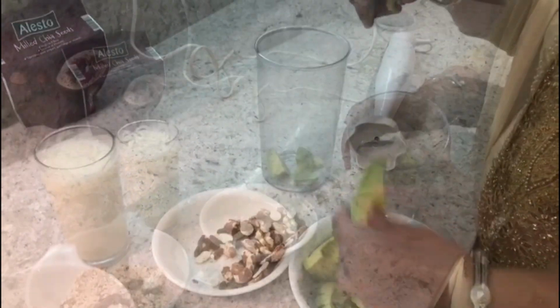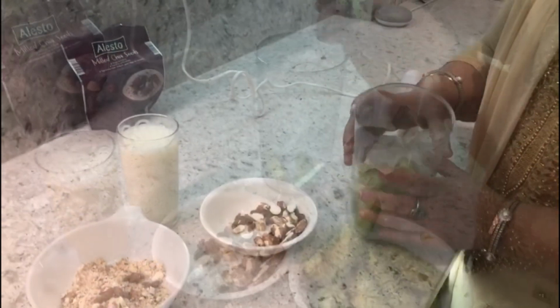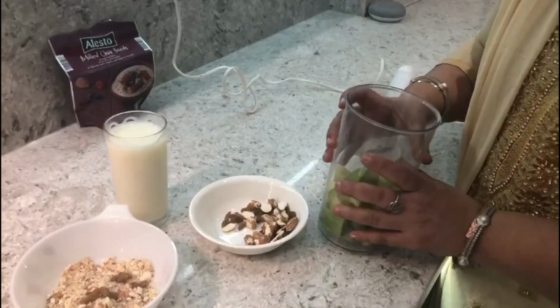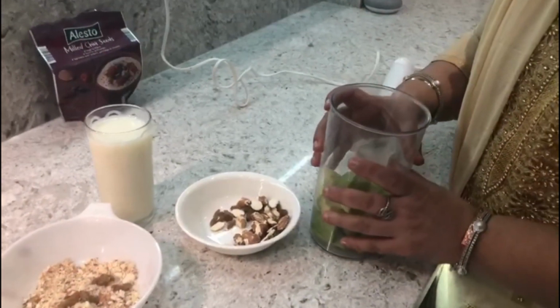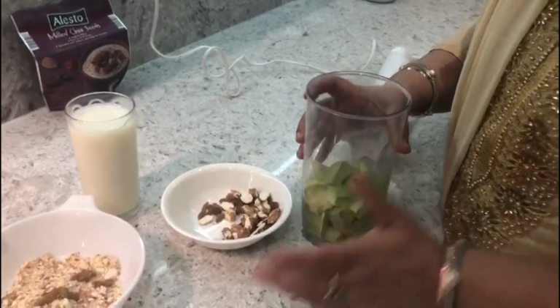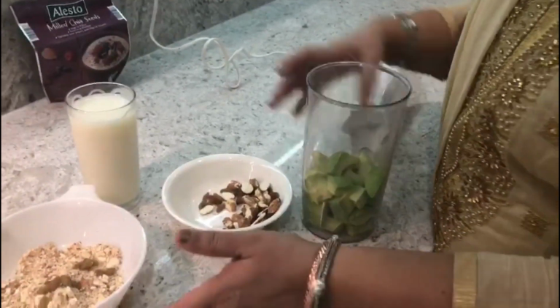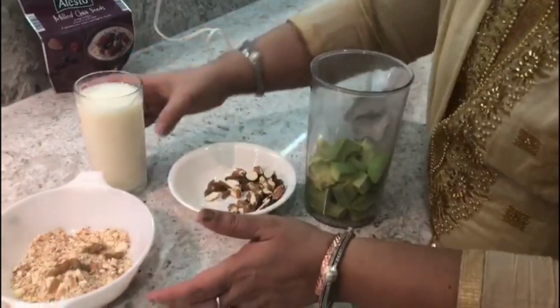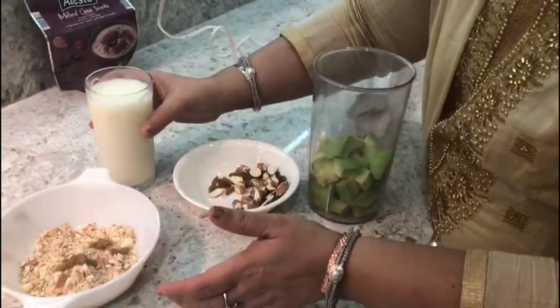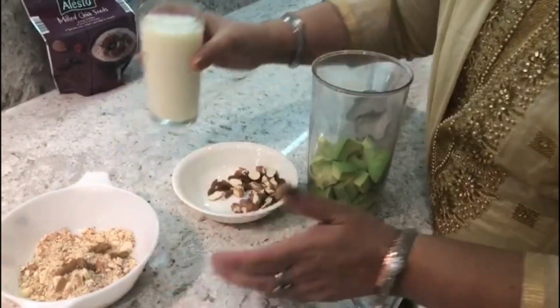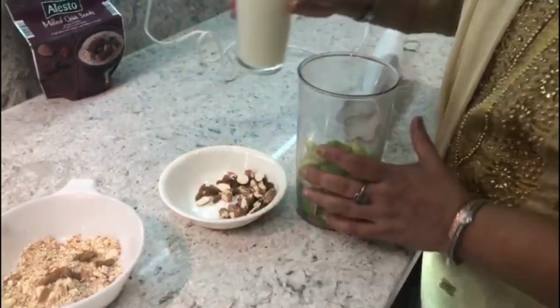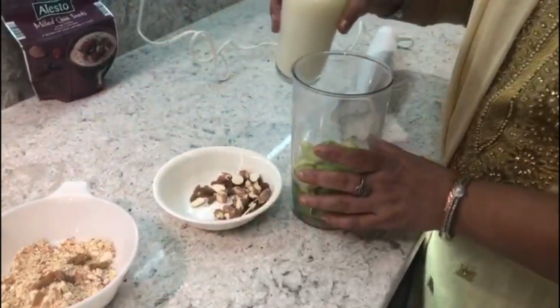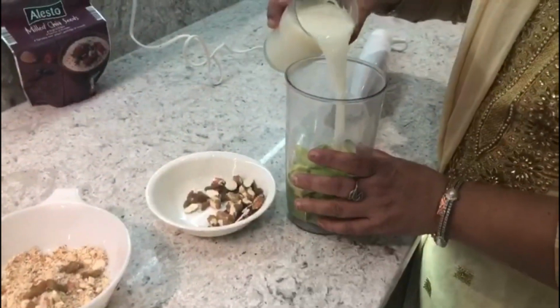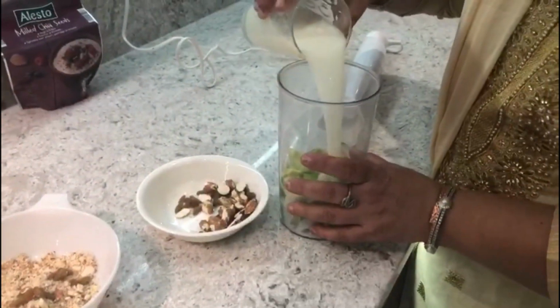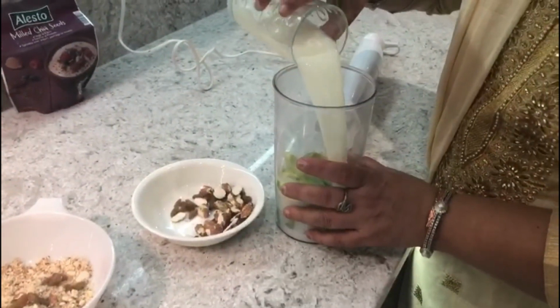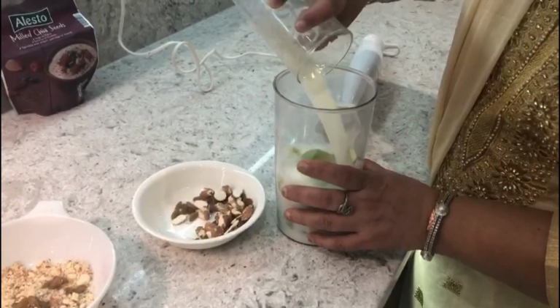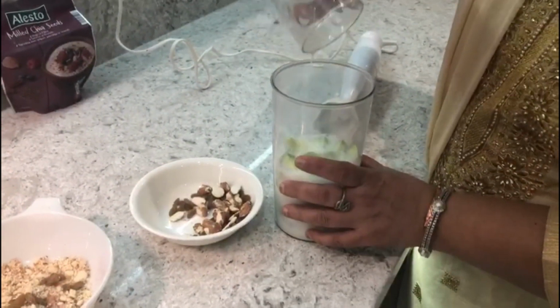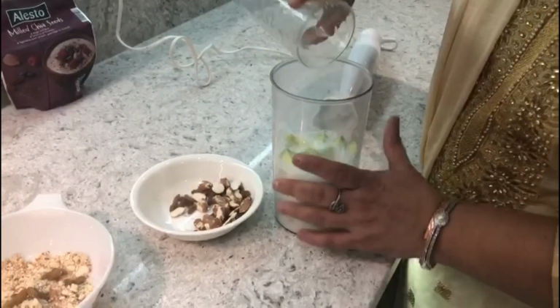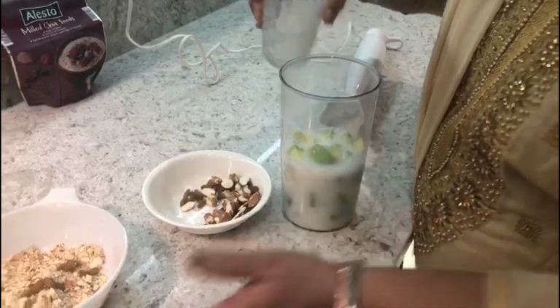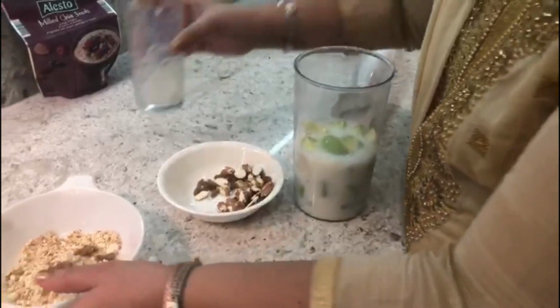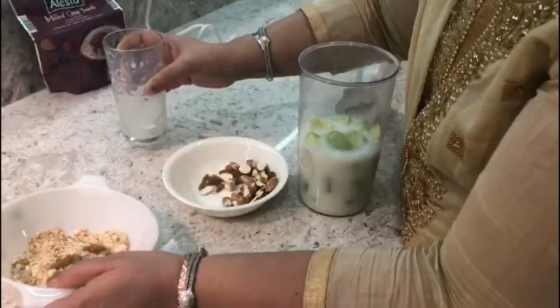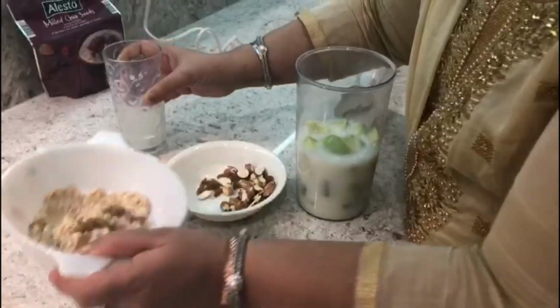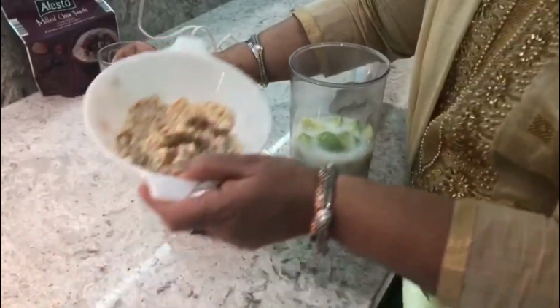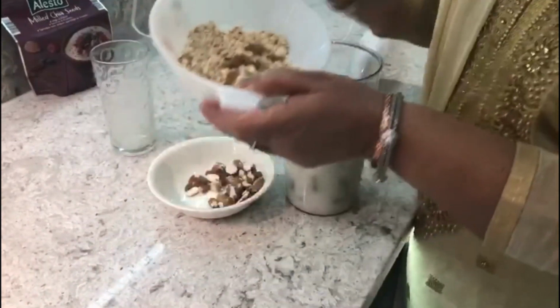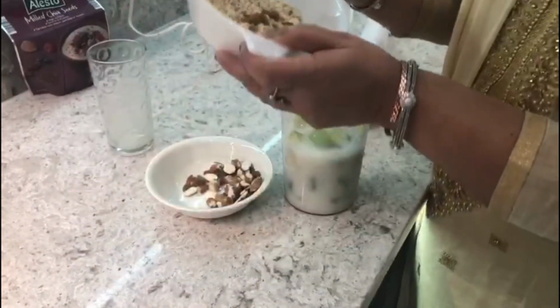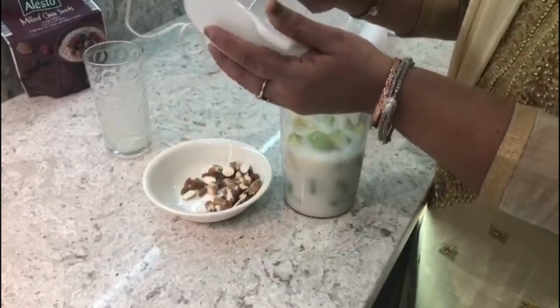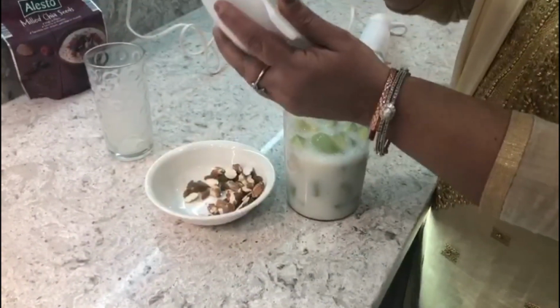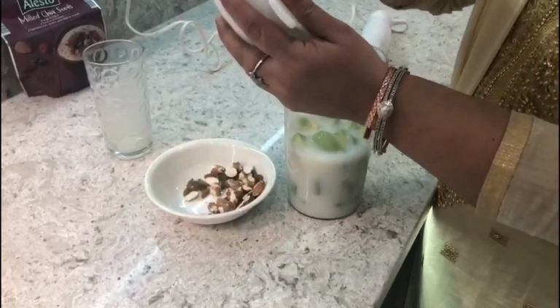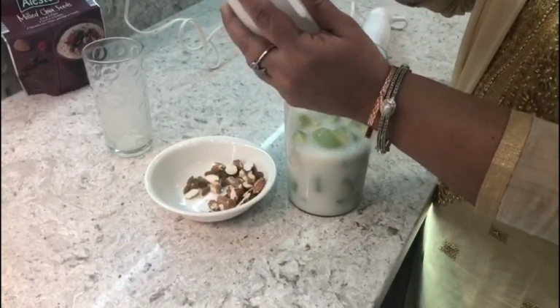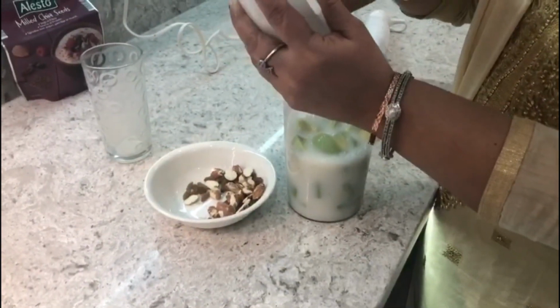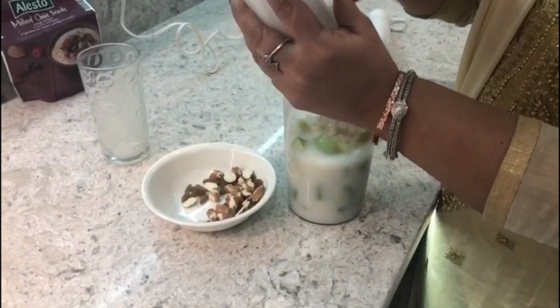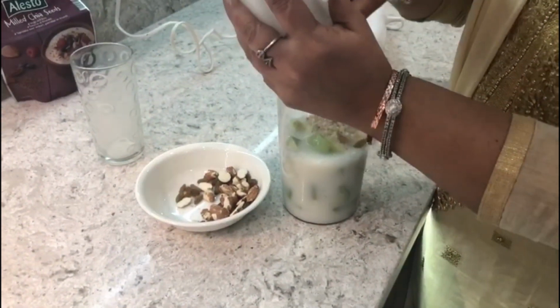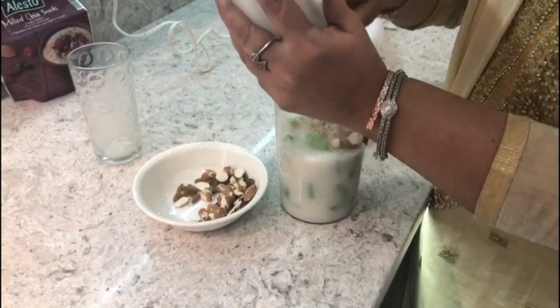Have a look — now I'm going to put my milk inside, and I'm going to put my almonds and raisins inside as well.